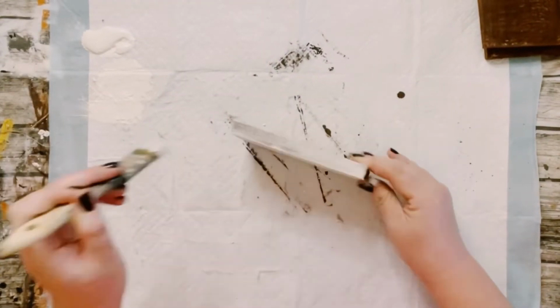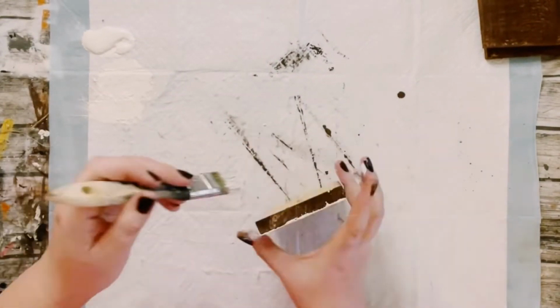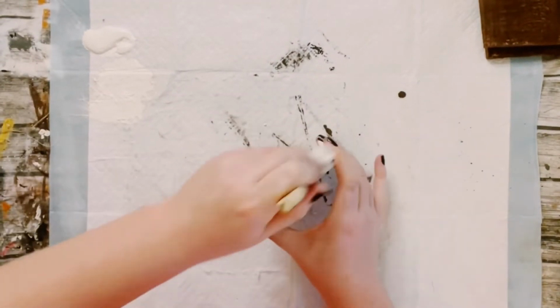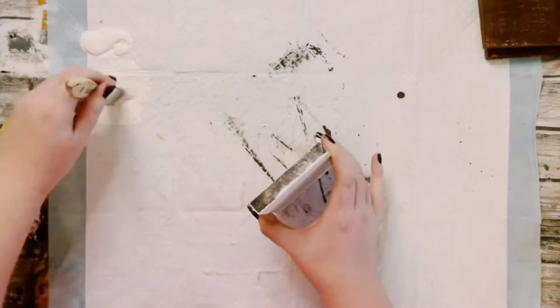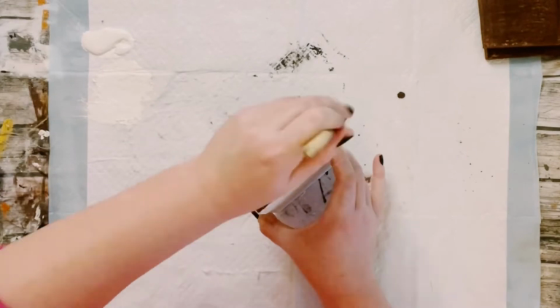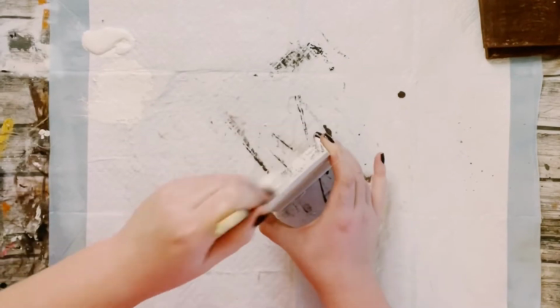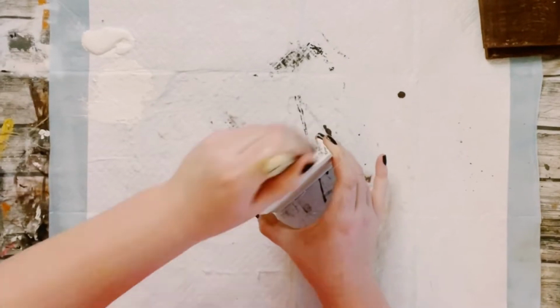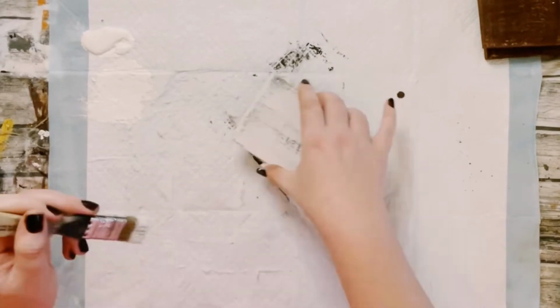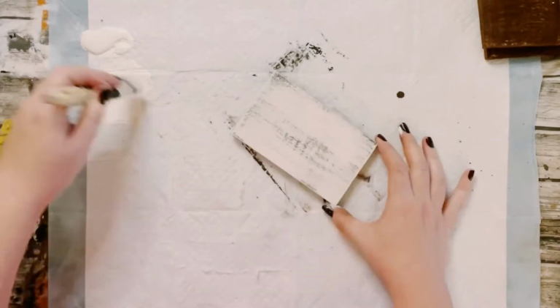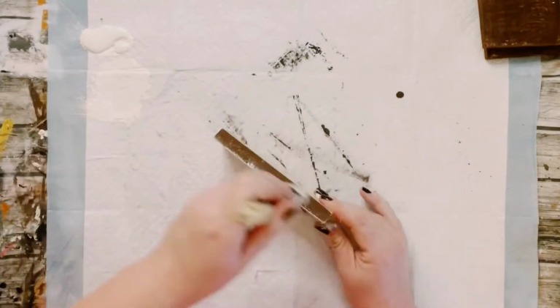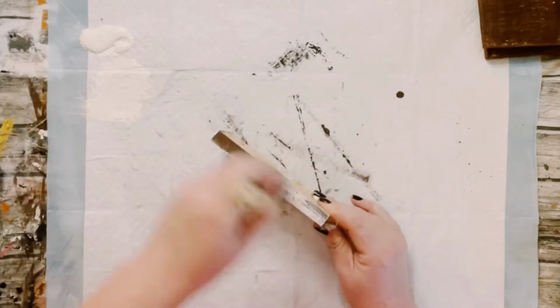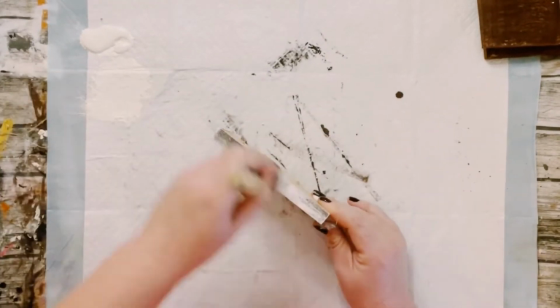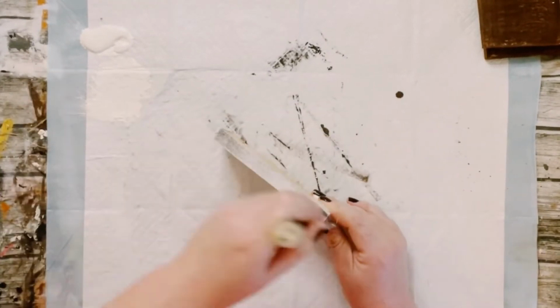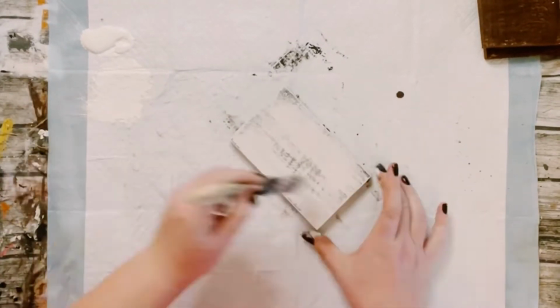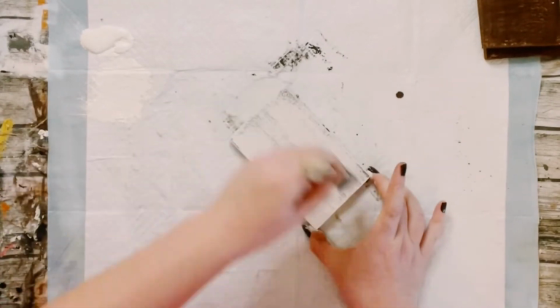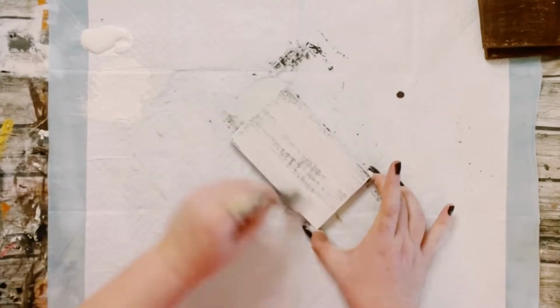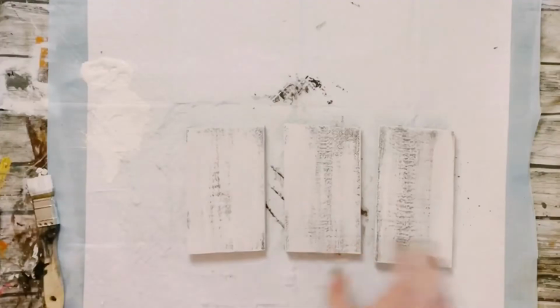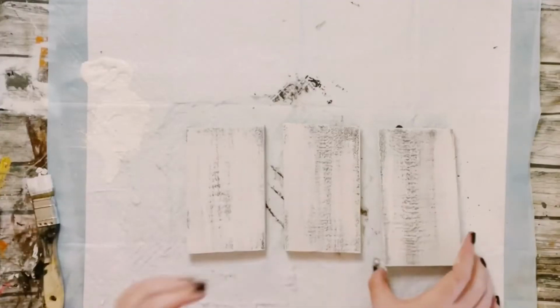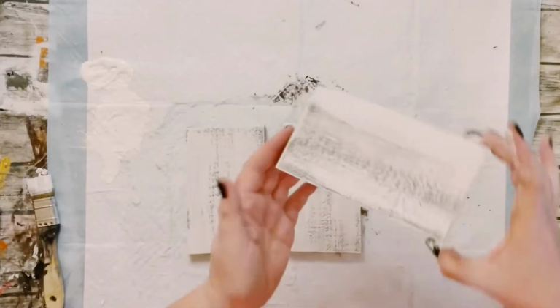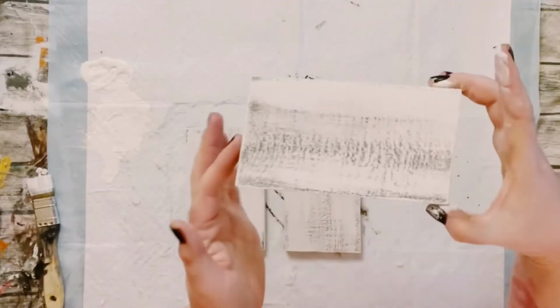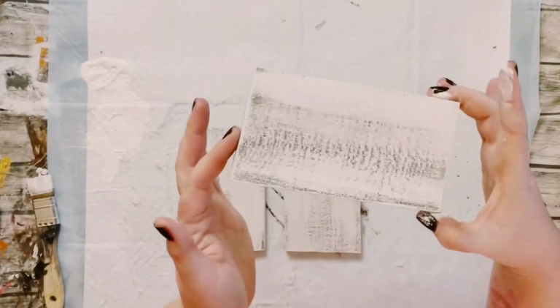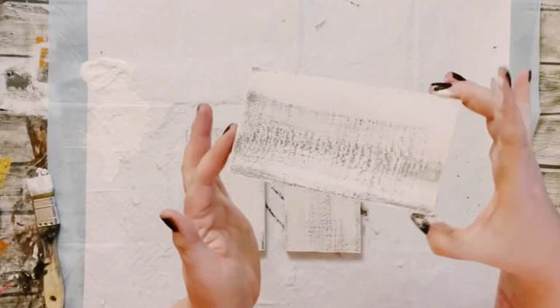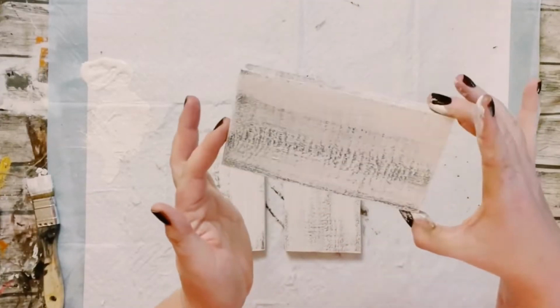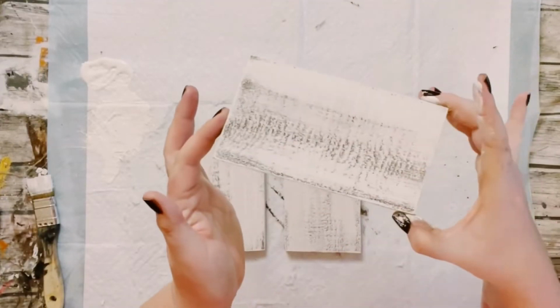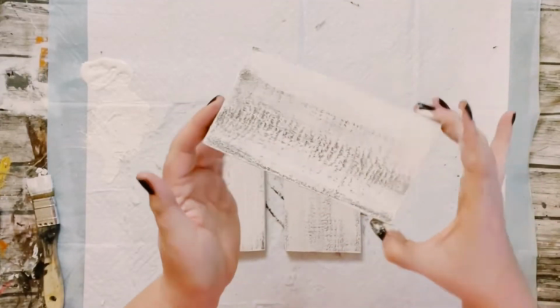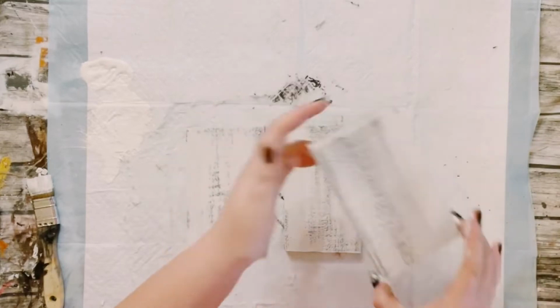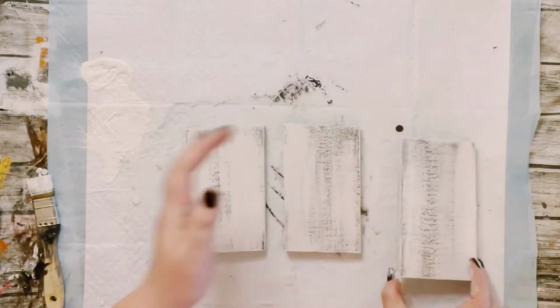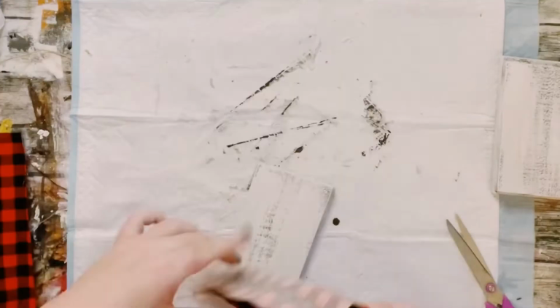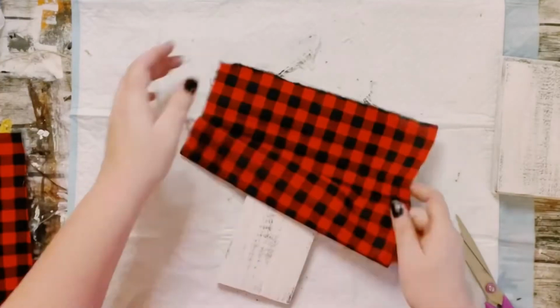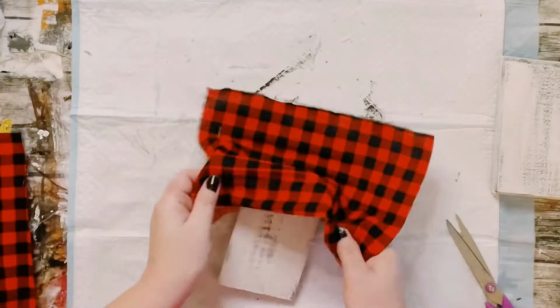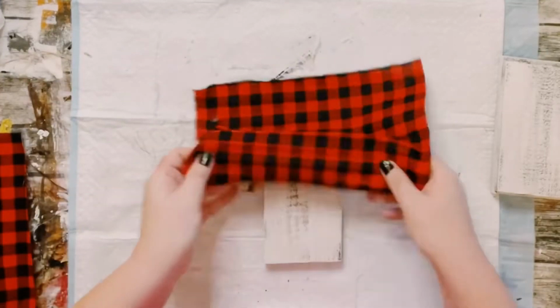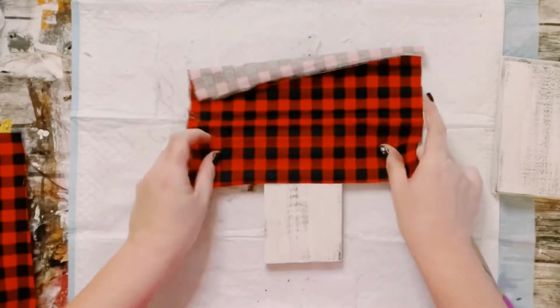I just kind of did this so that way some of that brown is still kind of peeking through, just to make it look a little bit more weathered.